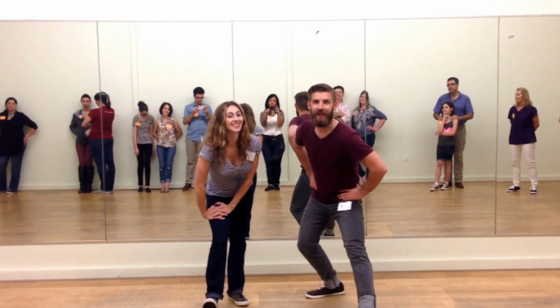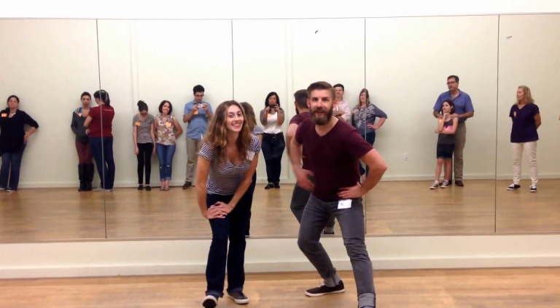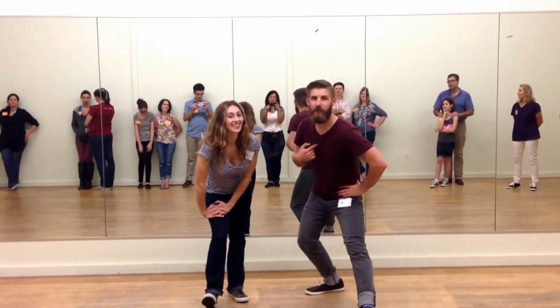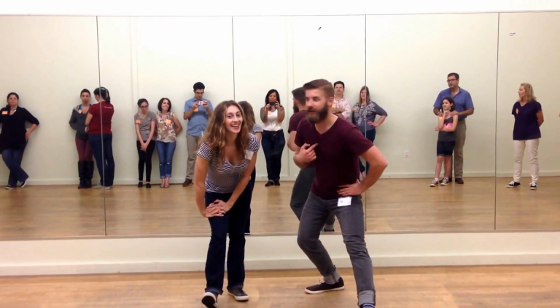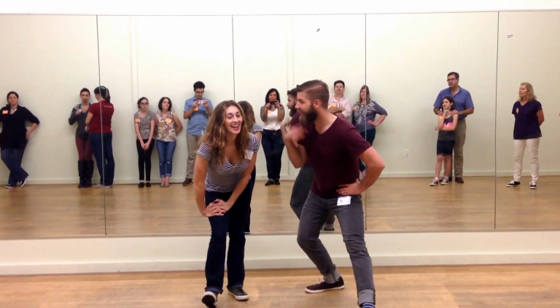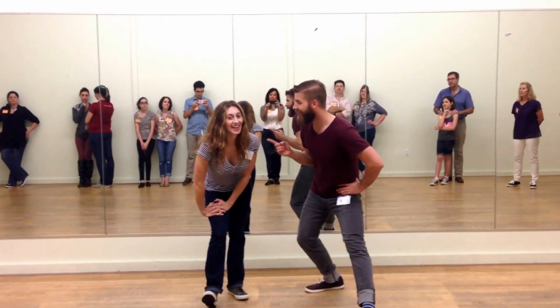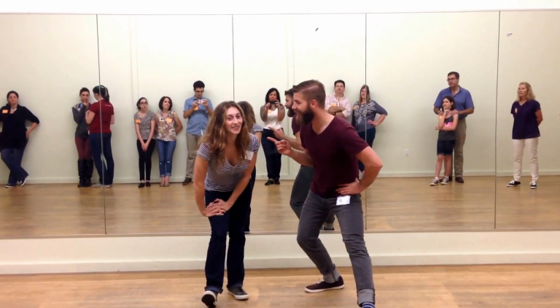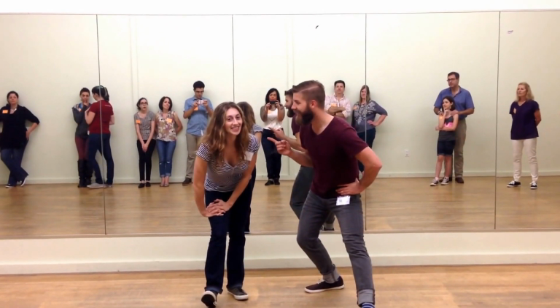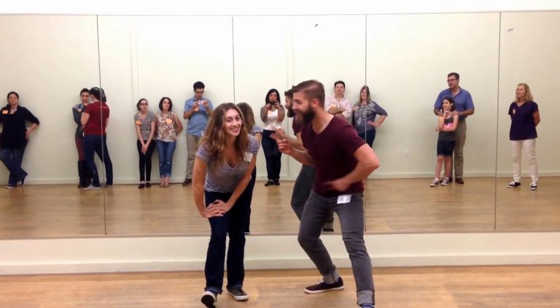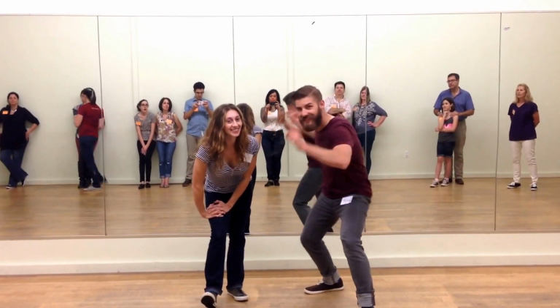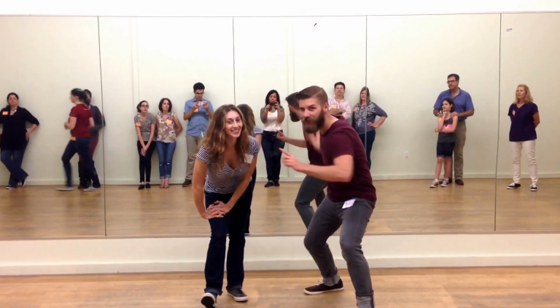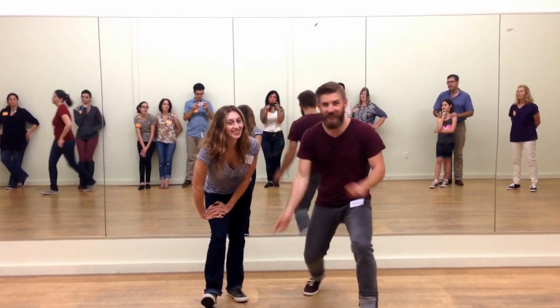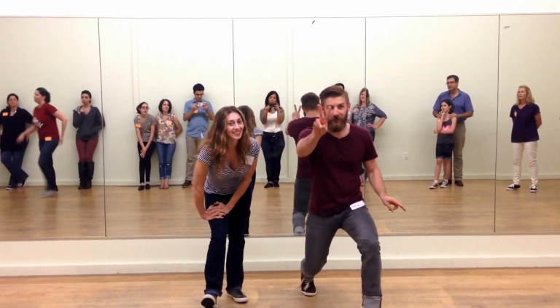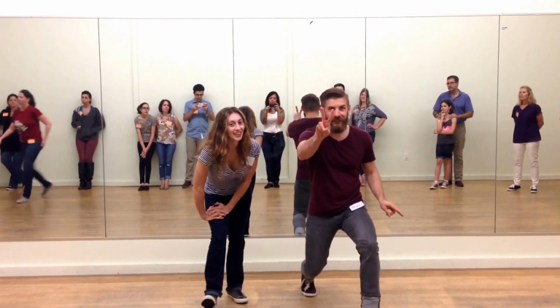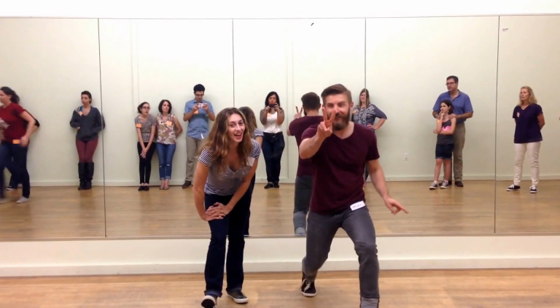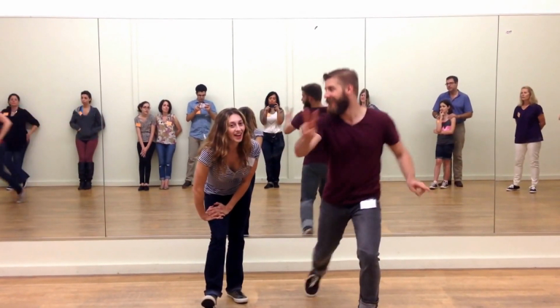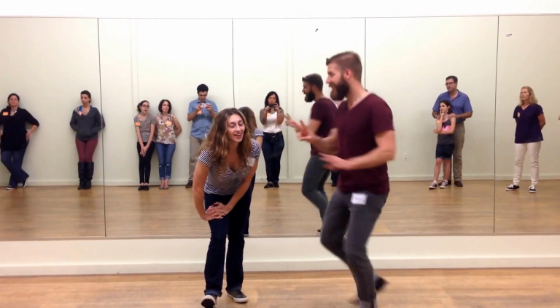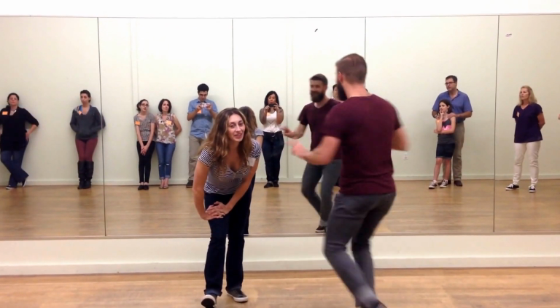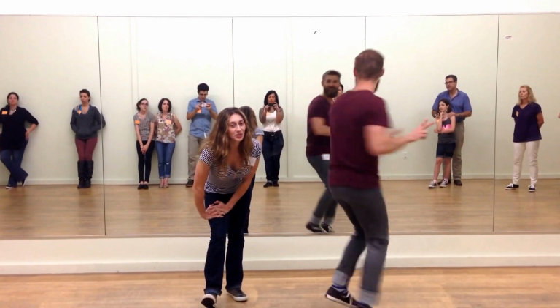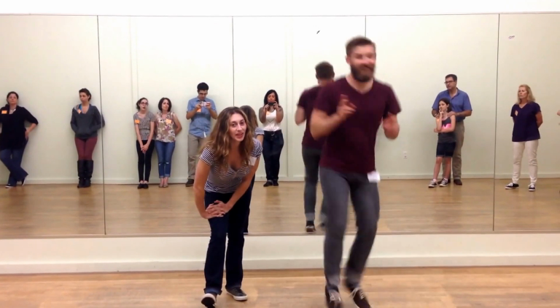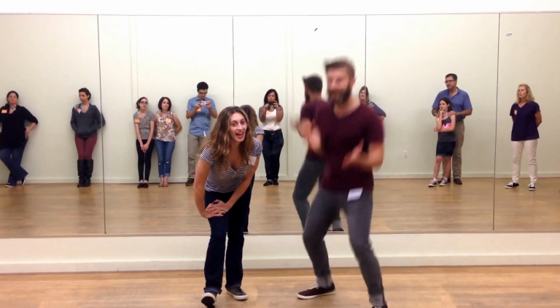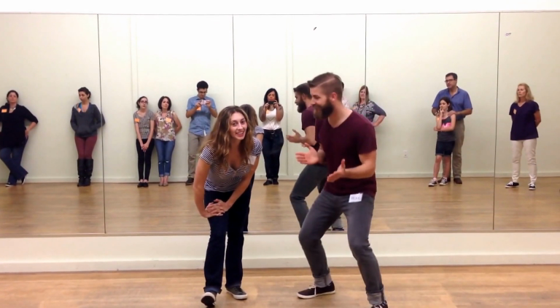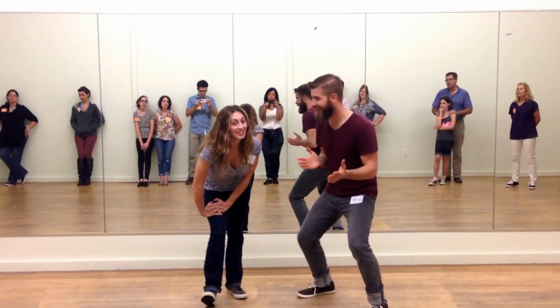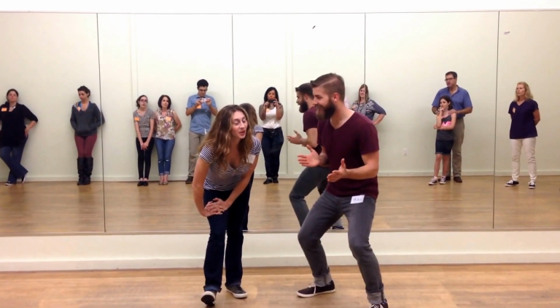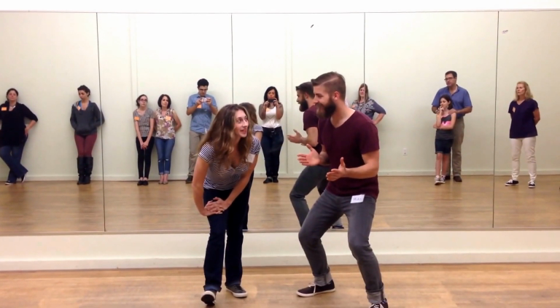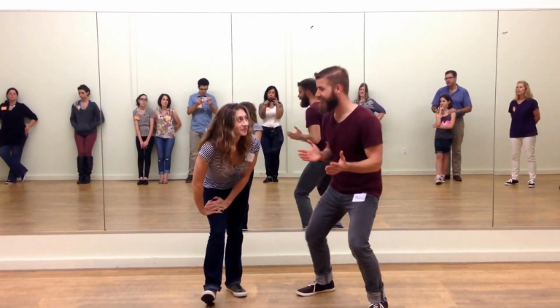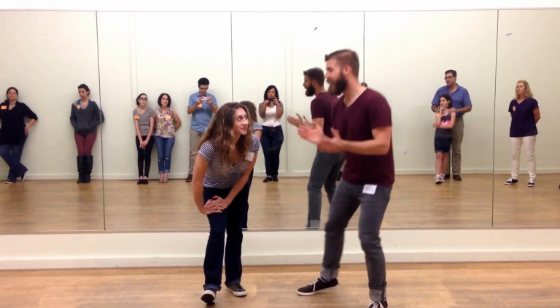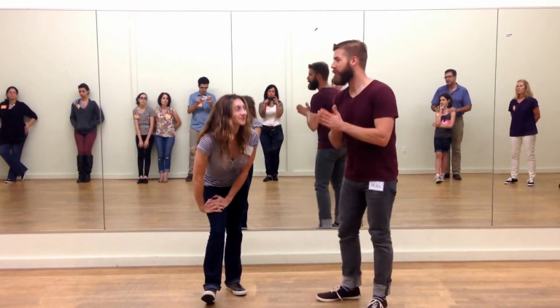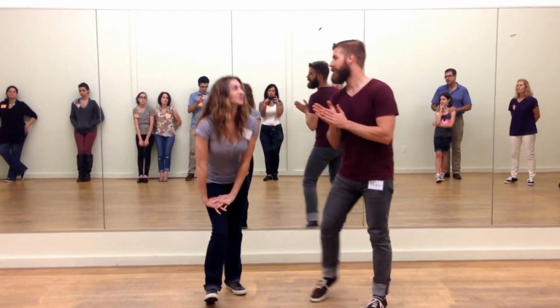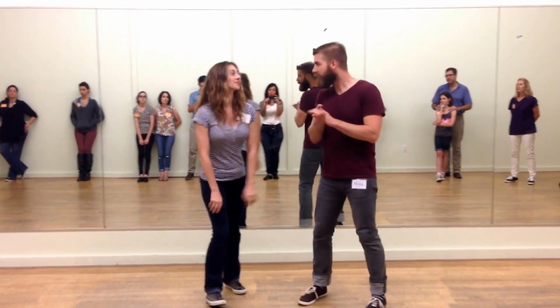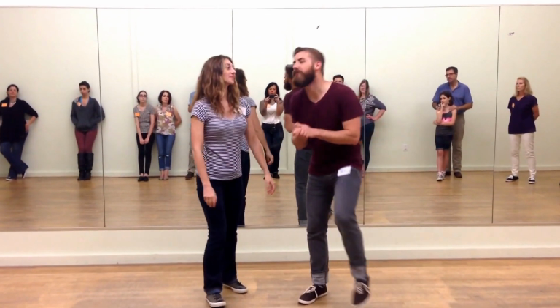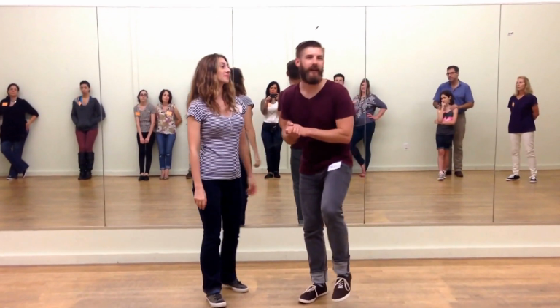Hi, I'm Mike. Hey, I'm Vanessa. This is week two of Intro to Swing at TLP, yeah, and the month of May.